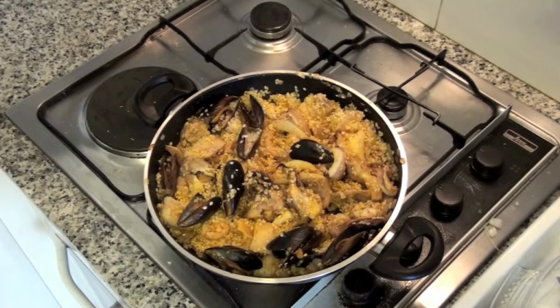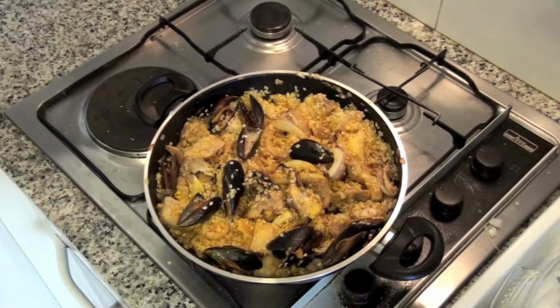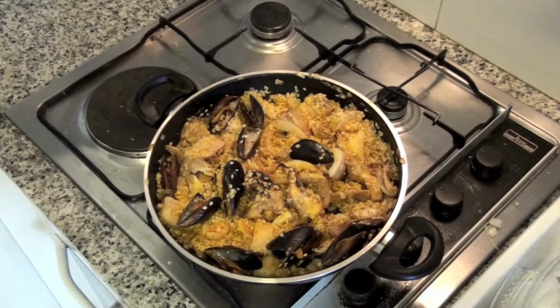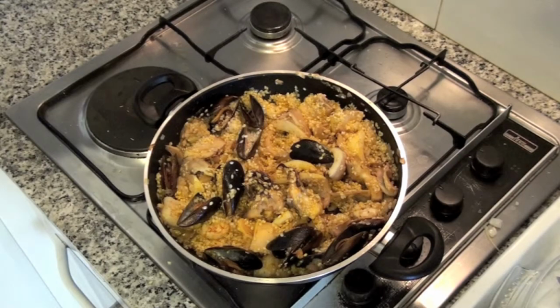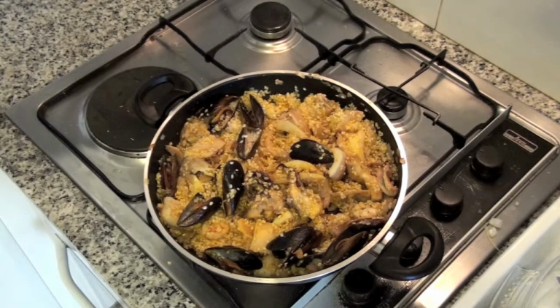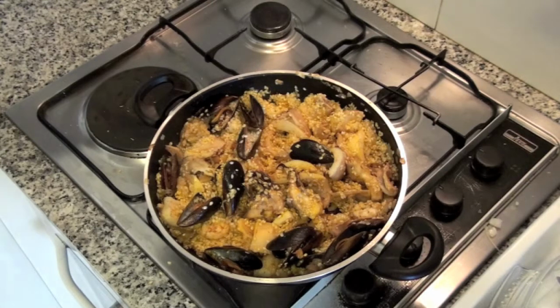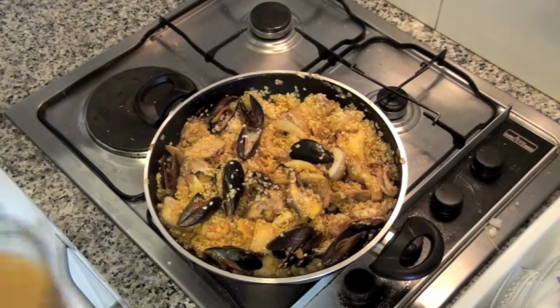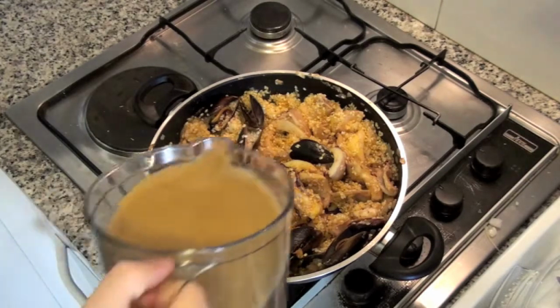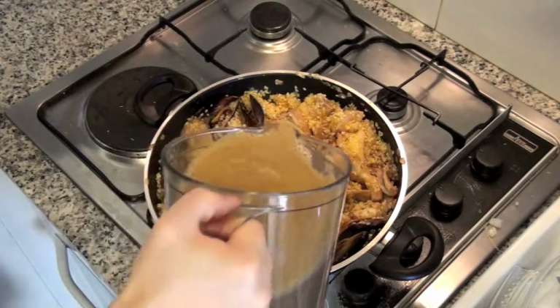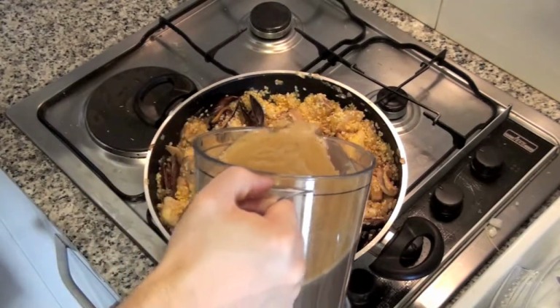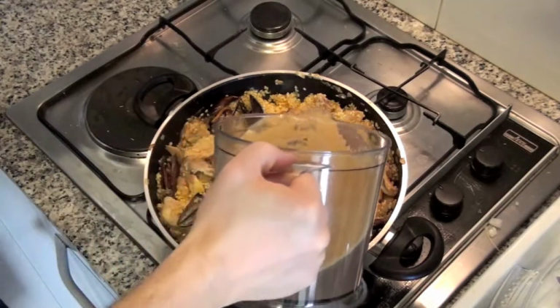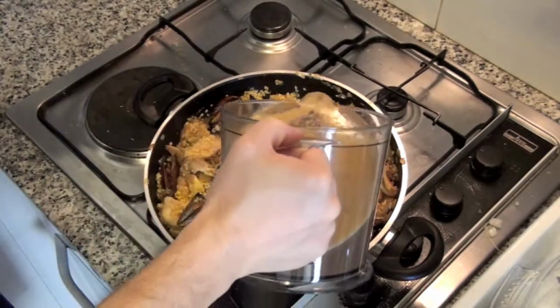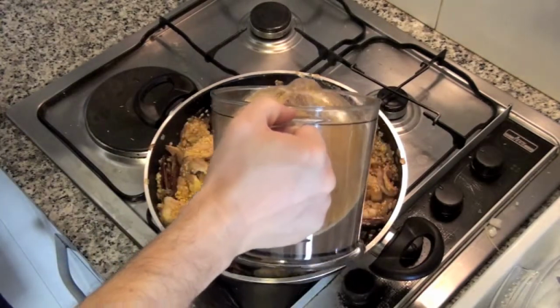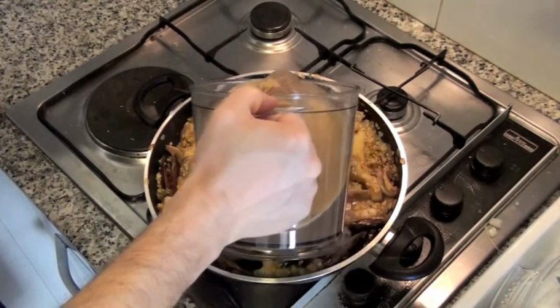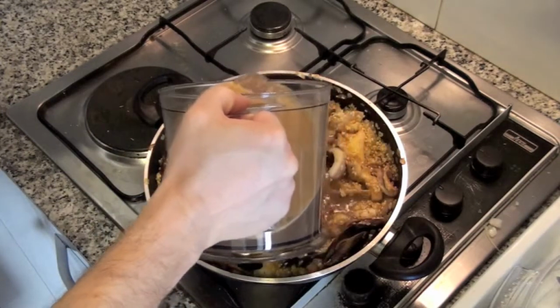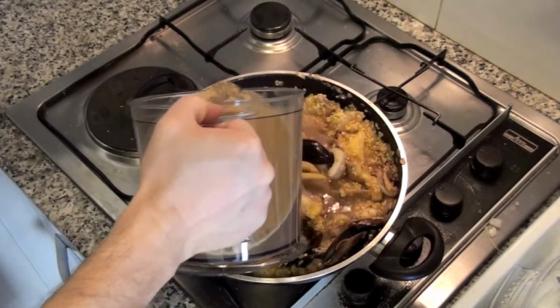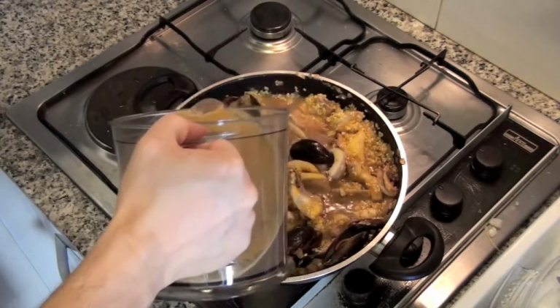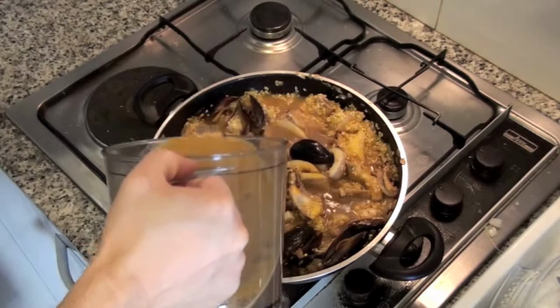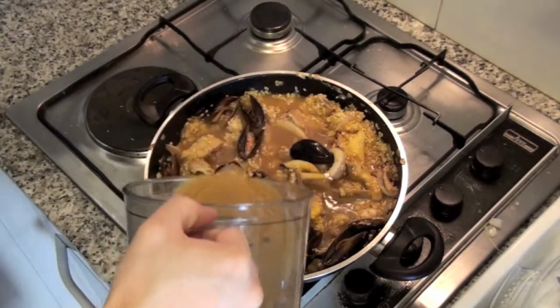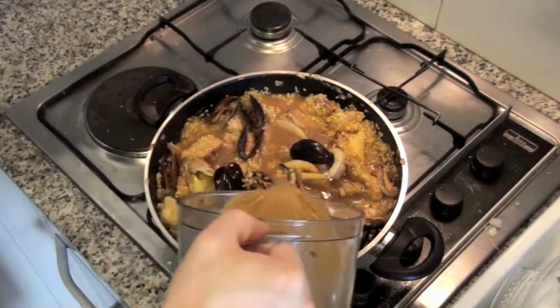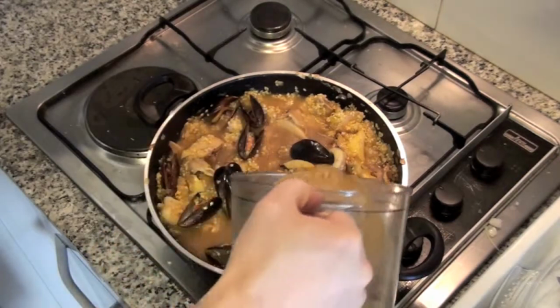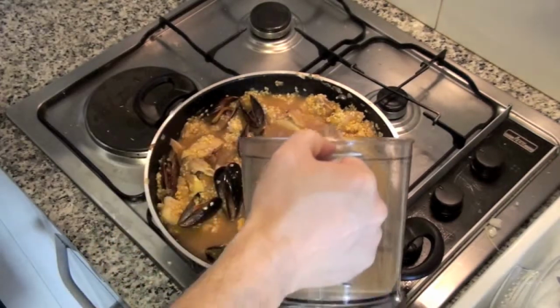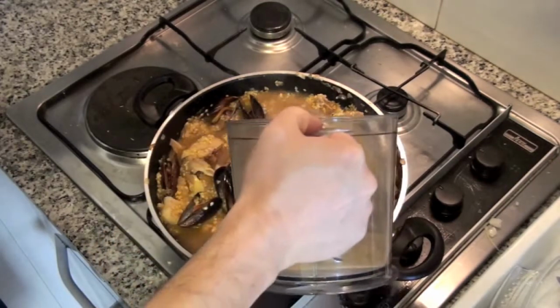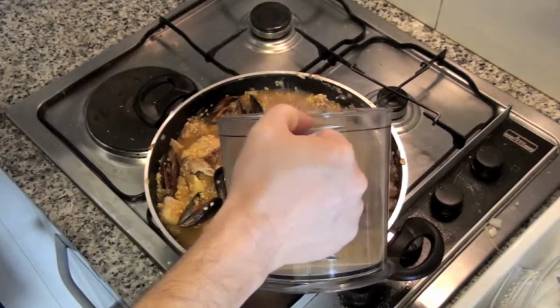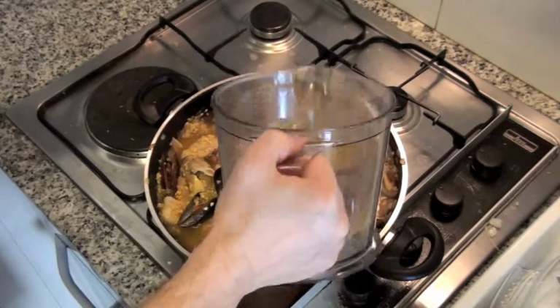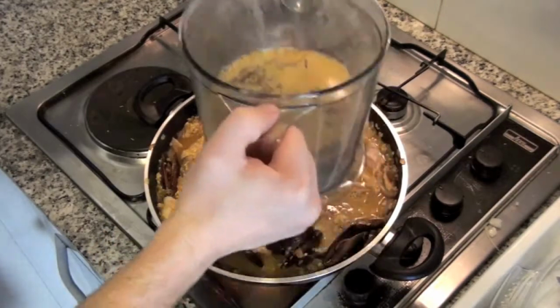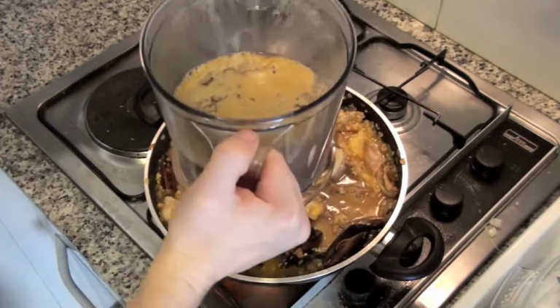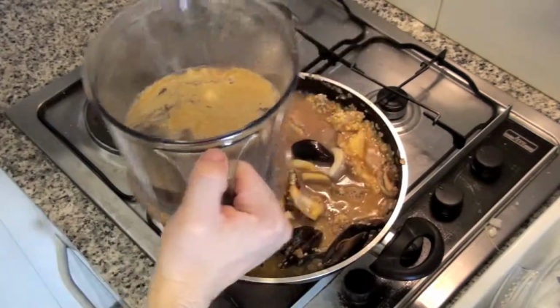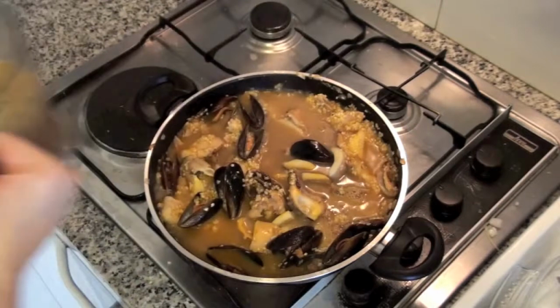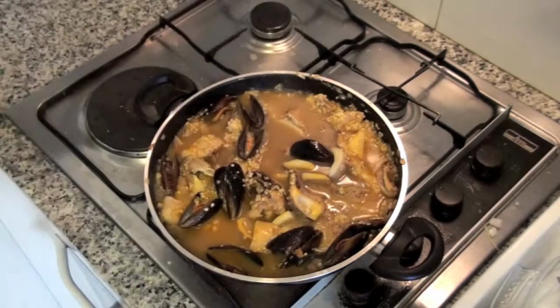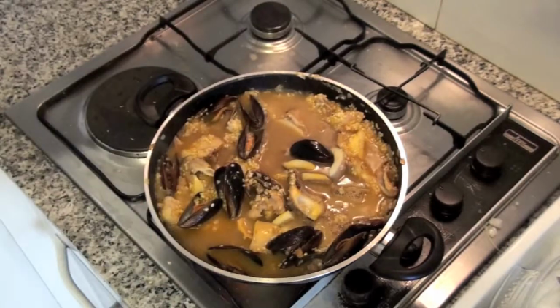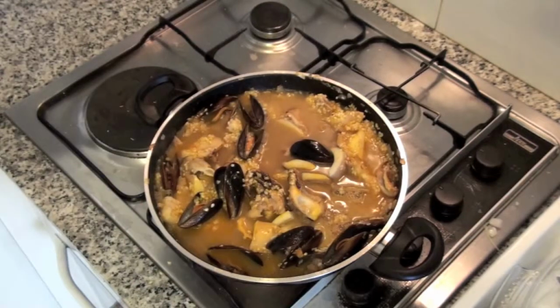Now add broth to cook the rice. The rice must cook for 15 minutes until it gets tender. Add more broth if needed. Also taste it to check if you need to add more salt.